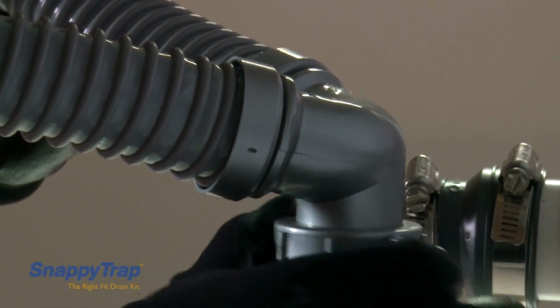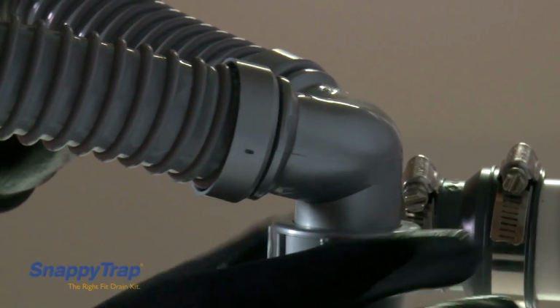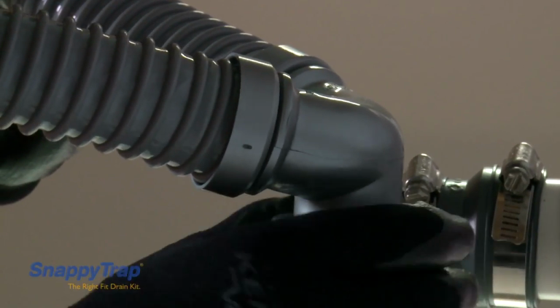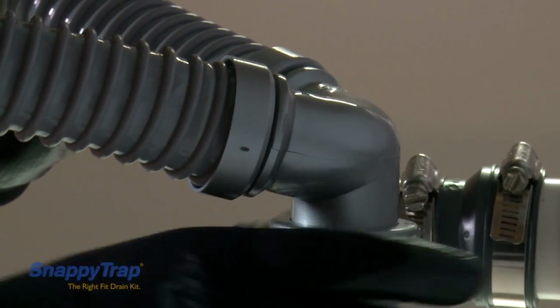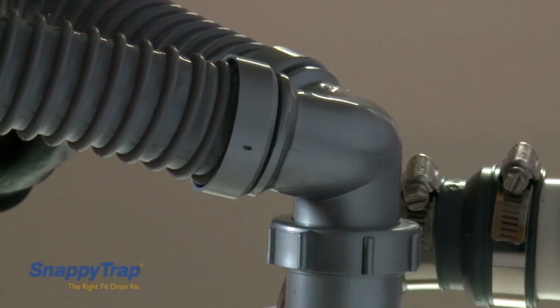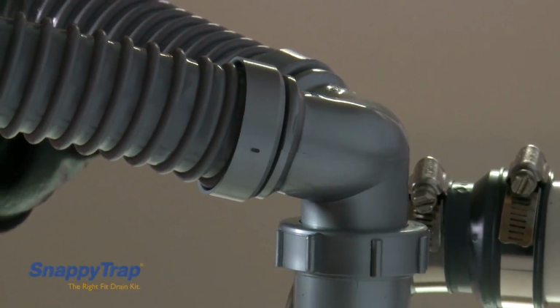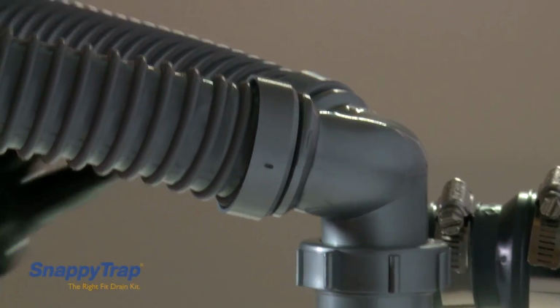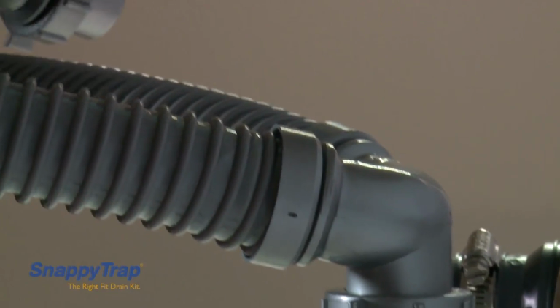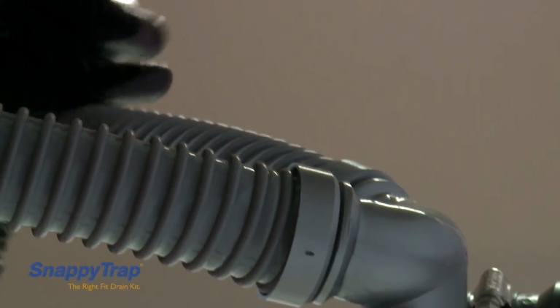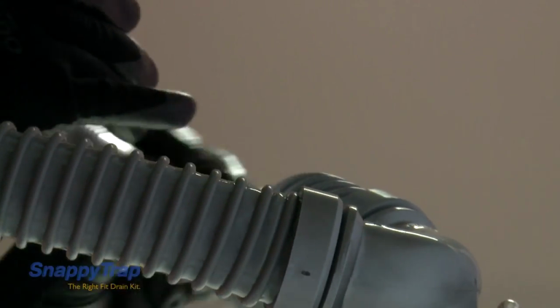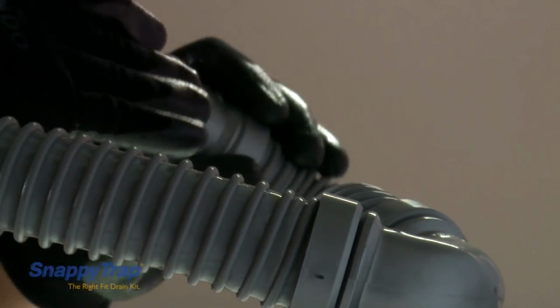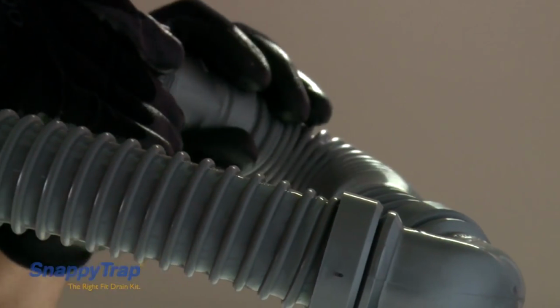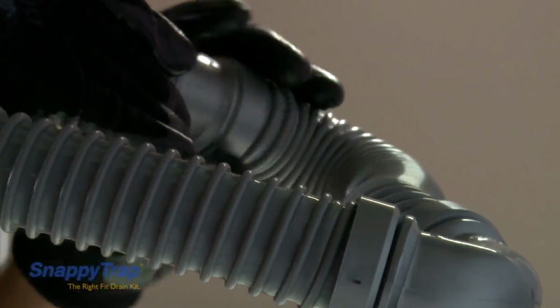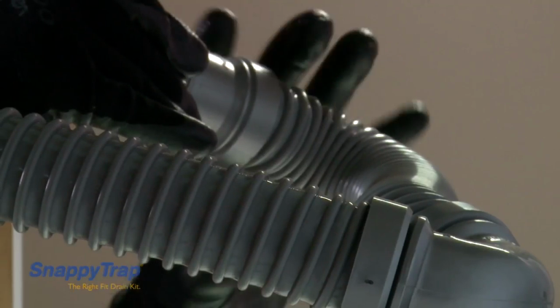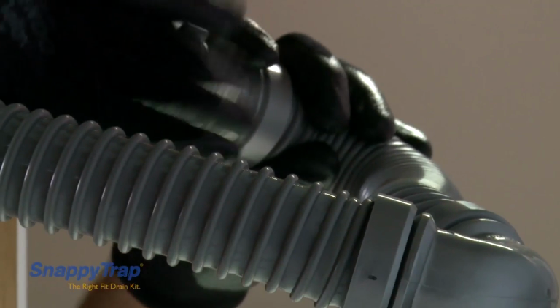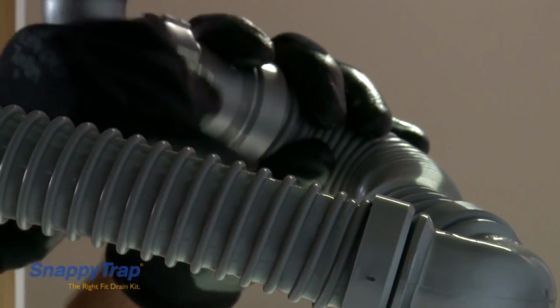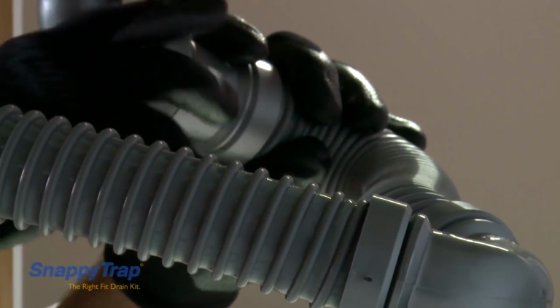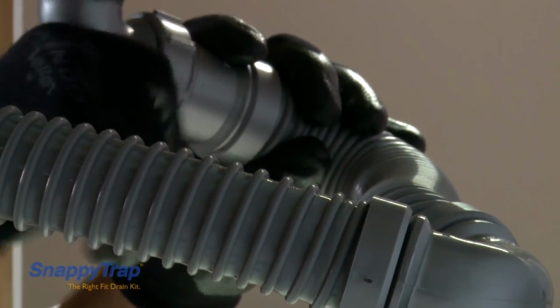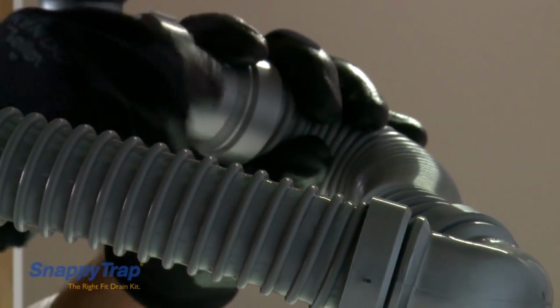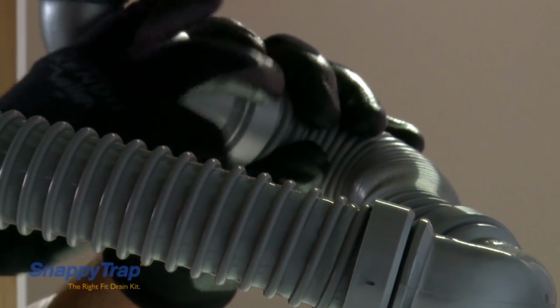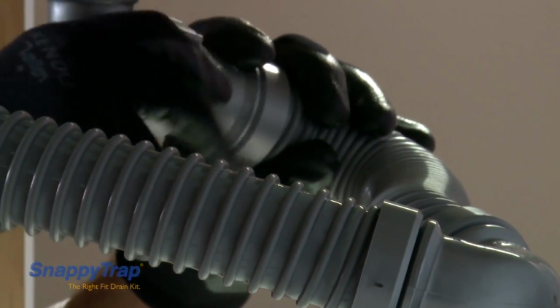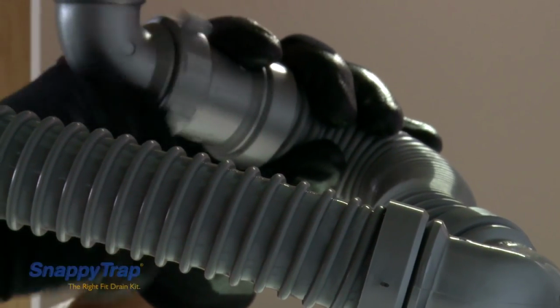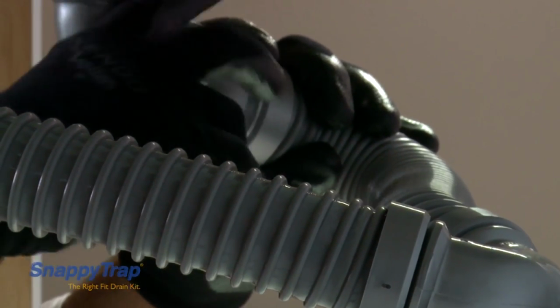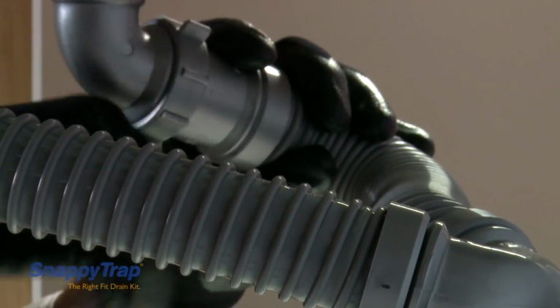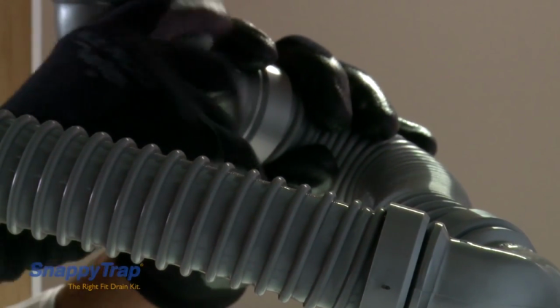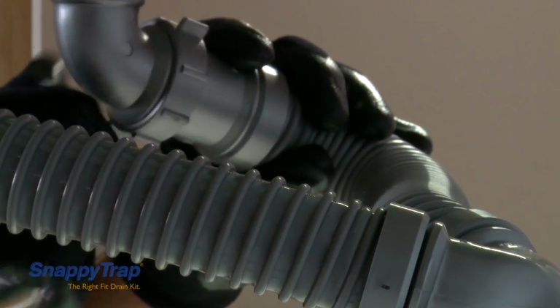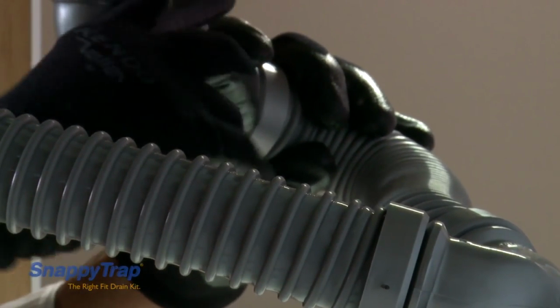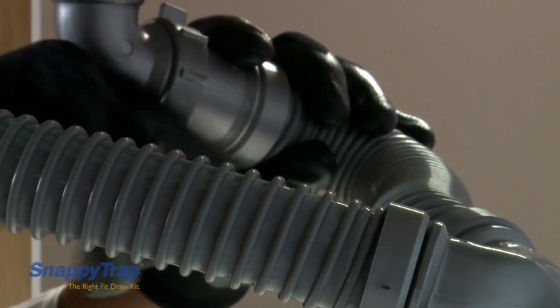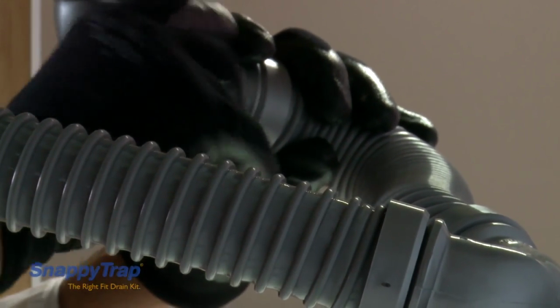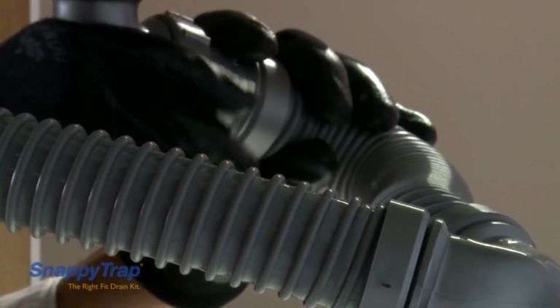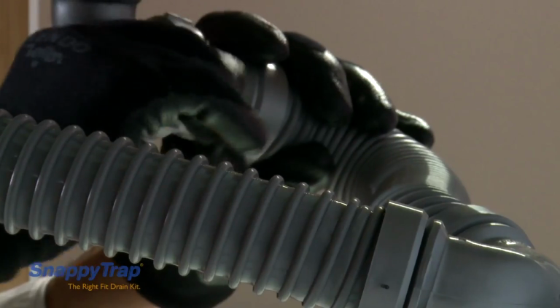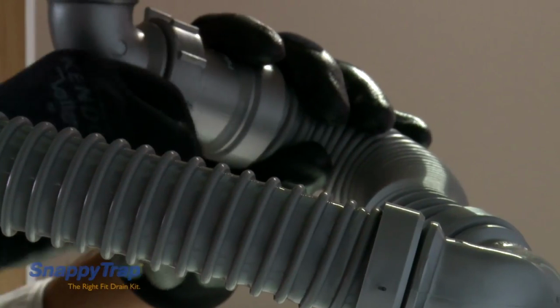Insert the Y-hose section into the P-trap and finish the installation. Tighten all the slip nuts.